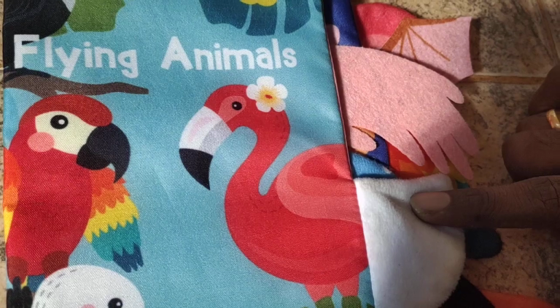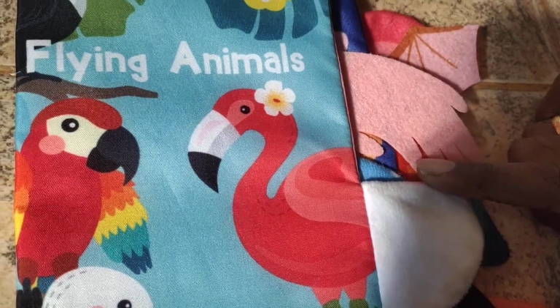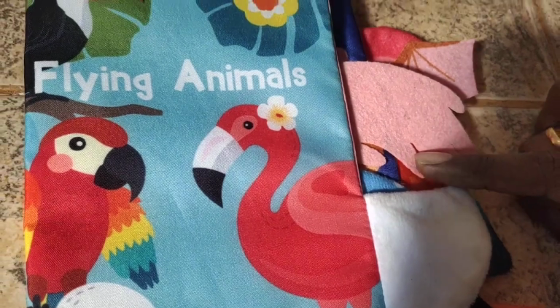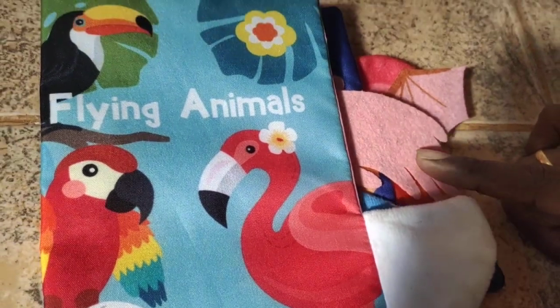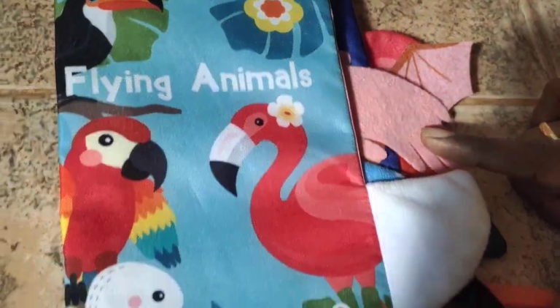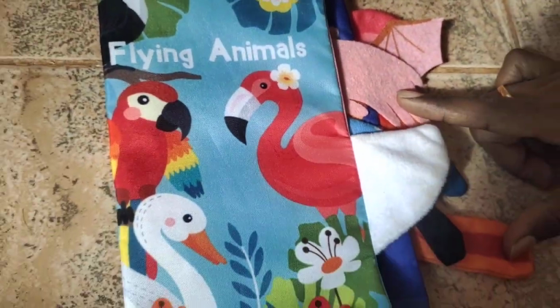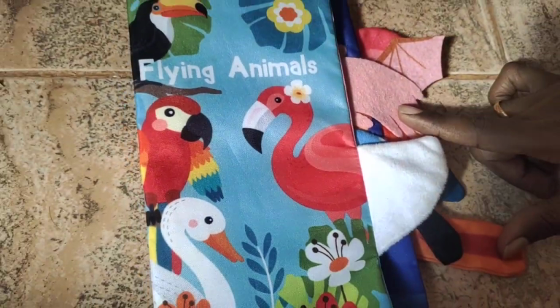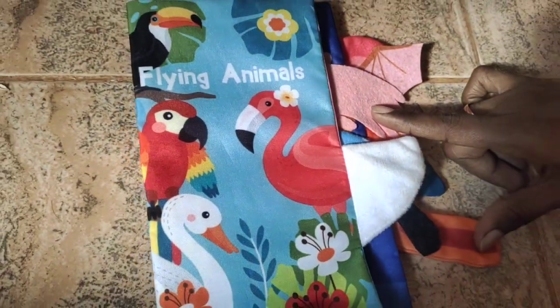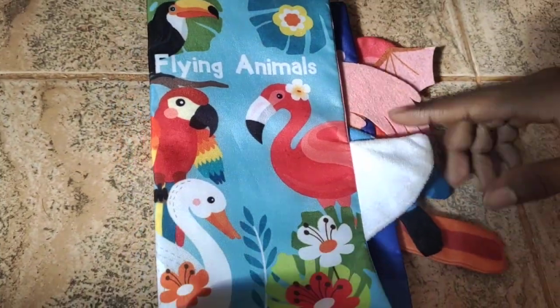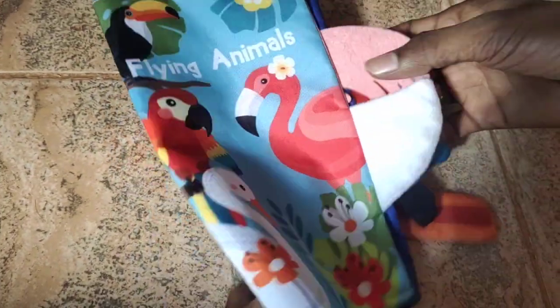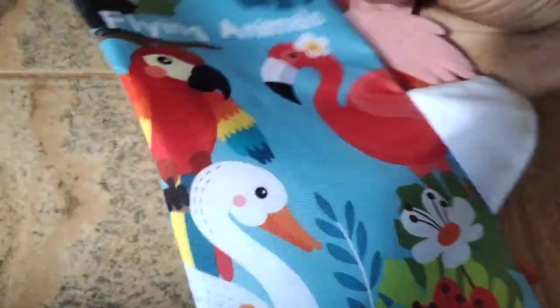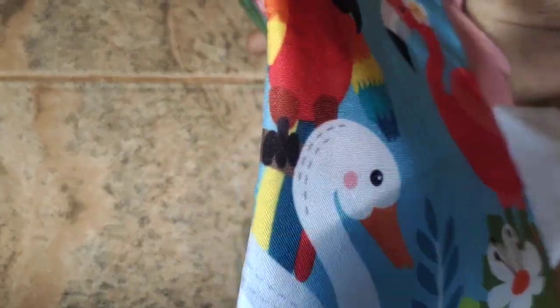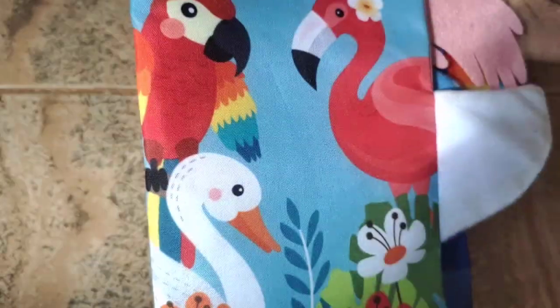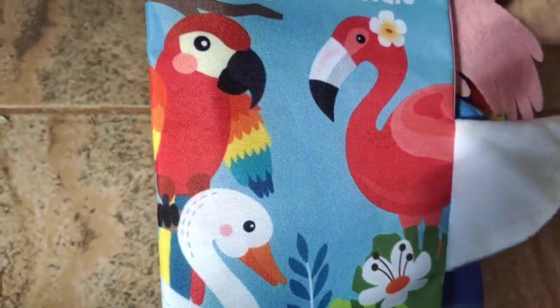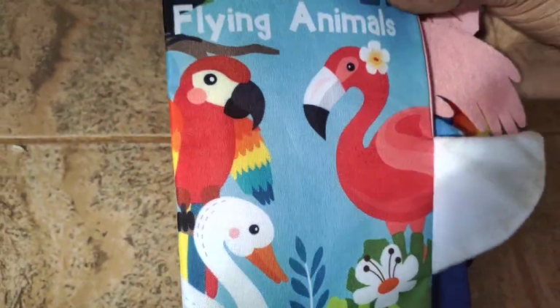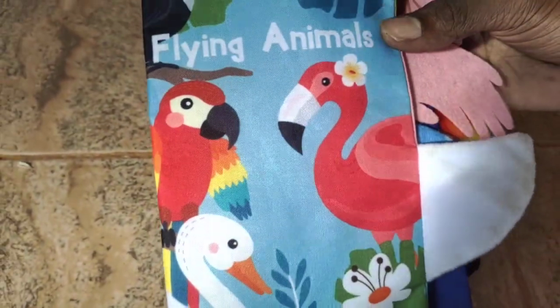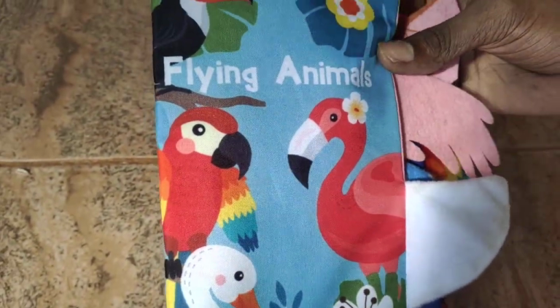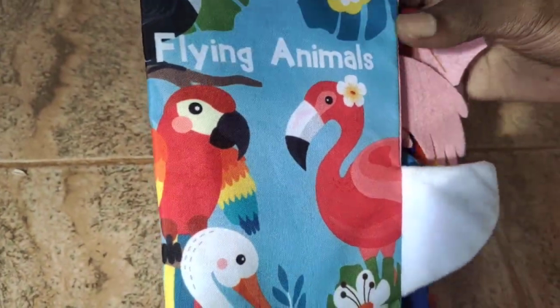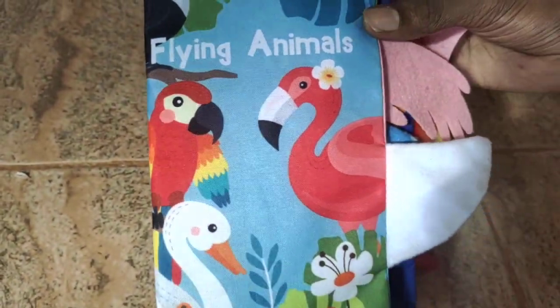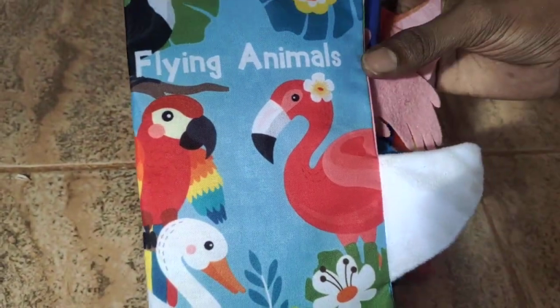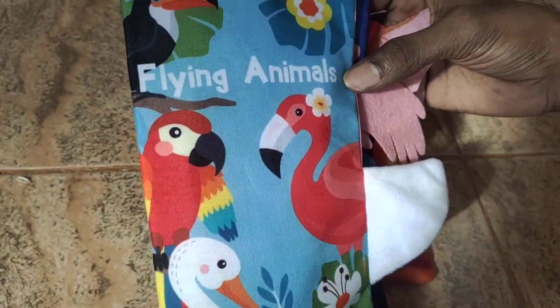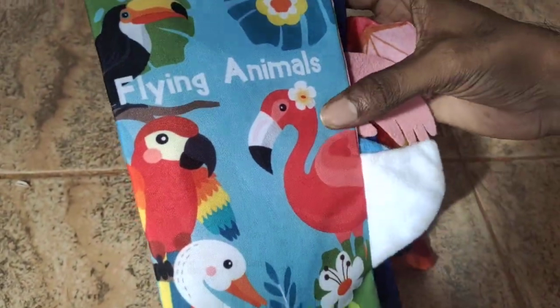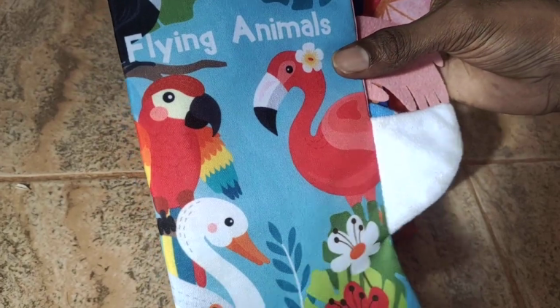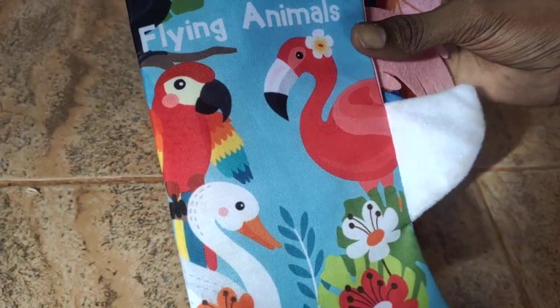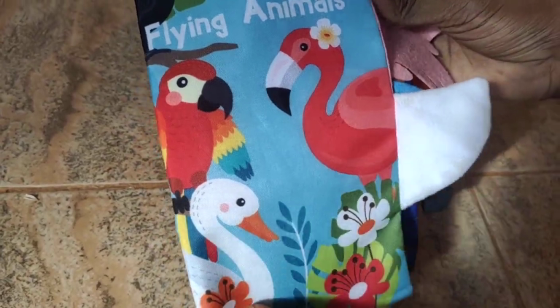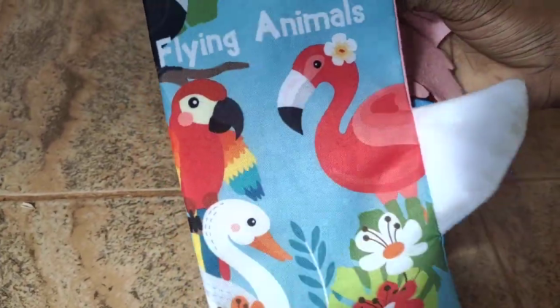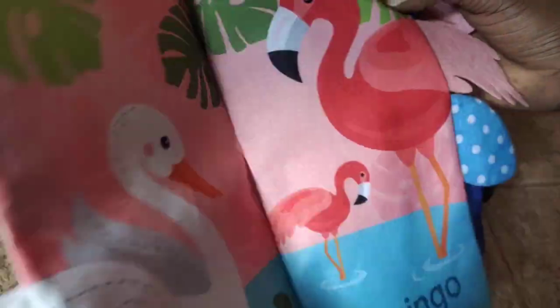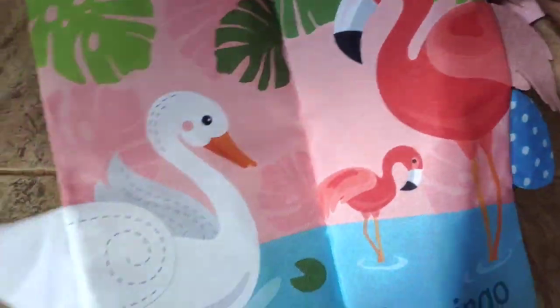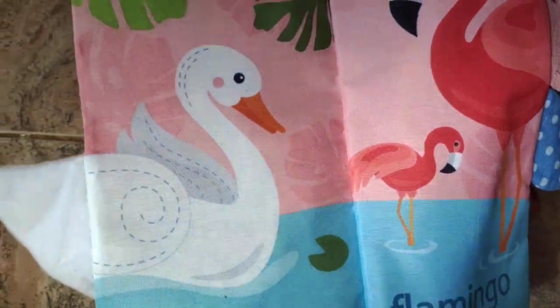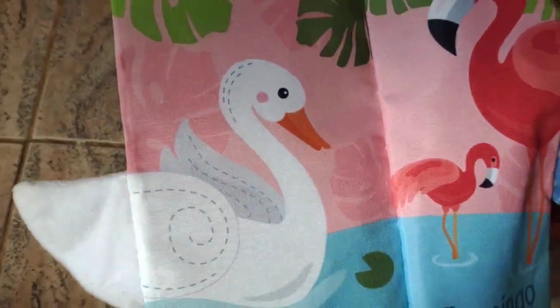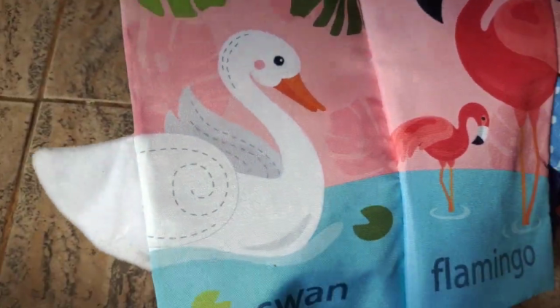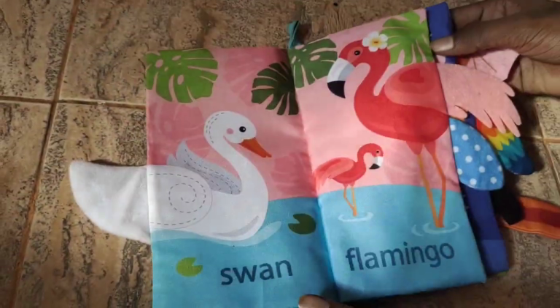This is a cloth book. This is a baby product. So this is very colorful animals — birds and animals. Look at this. Look at these photos.